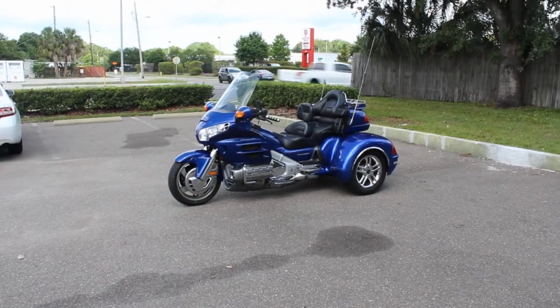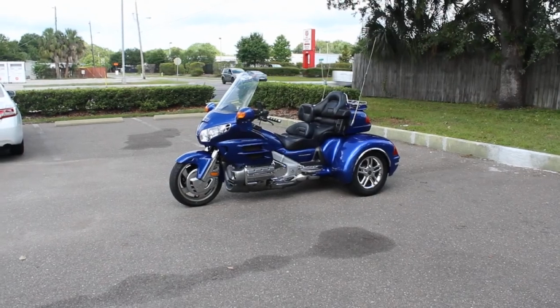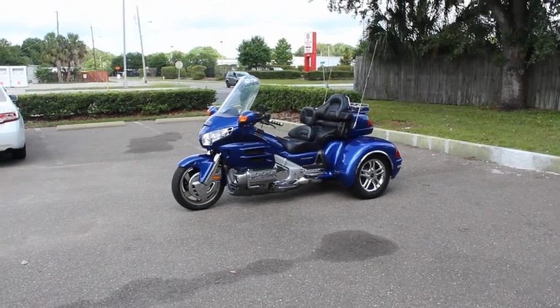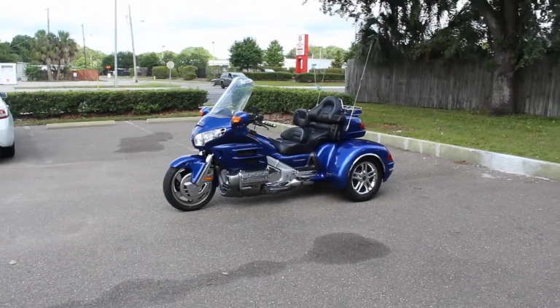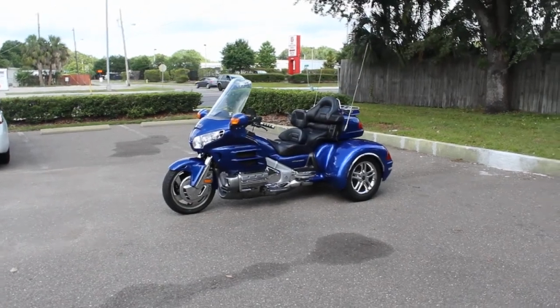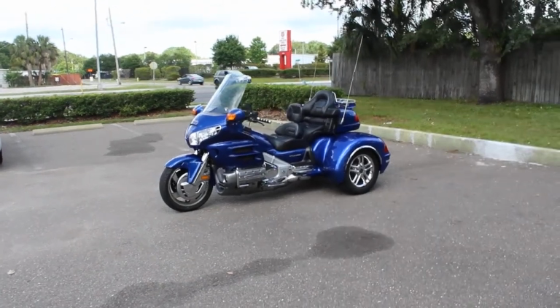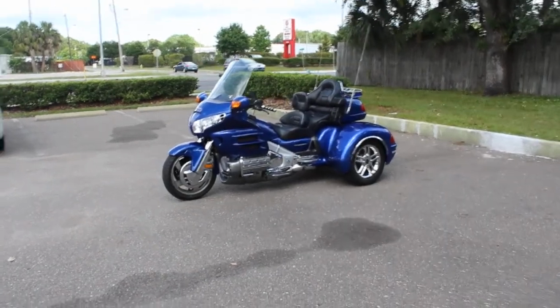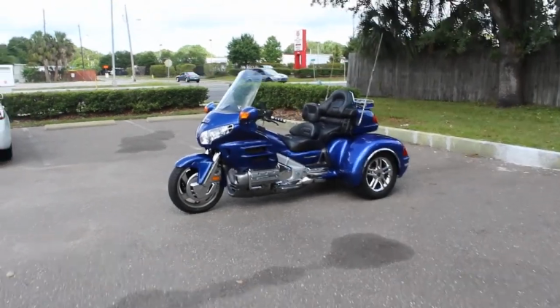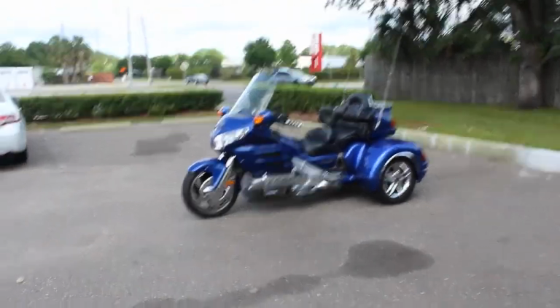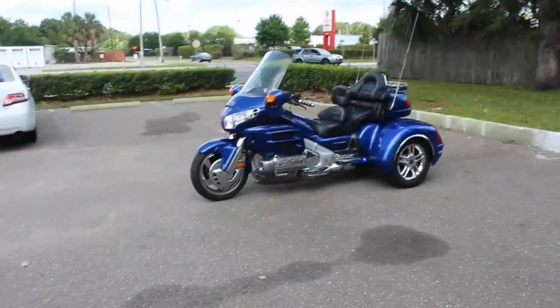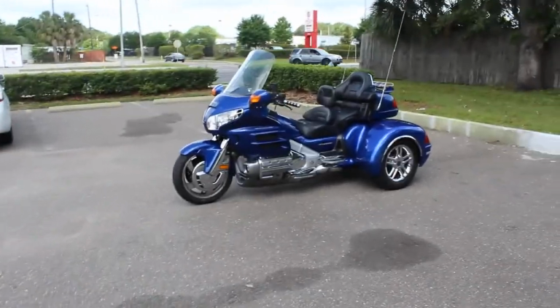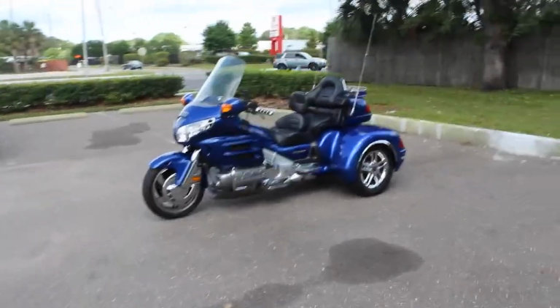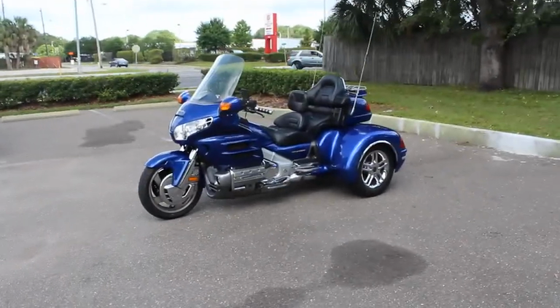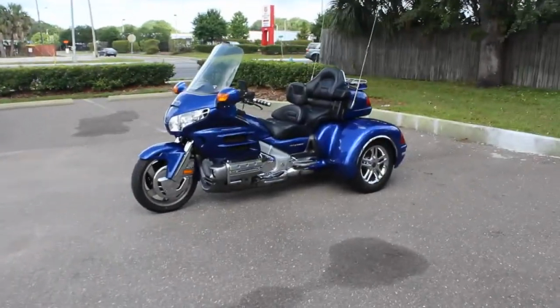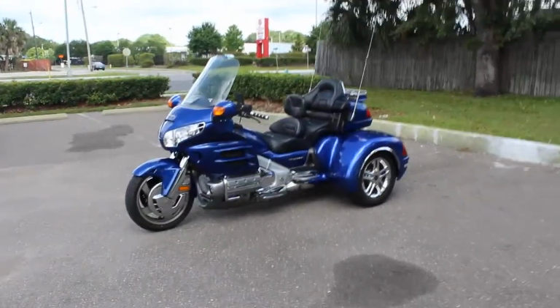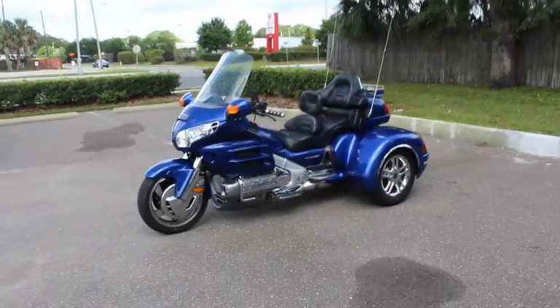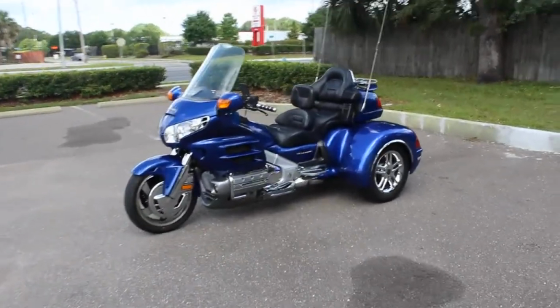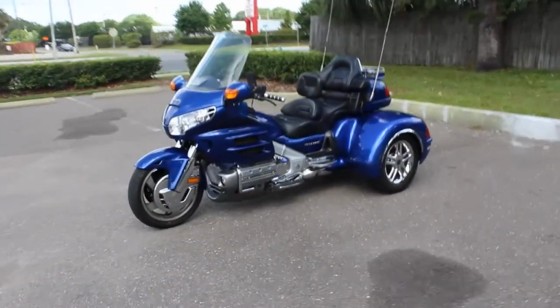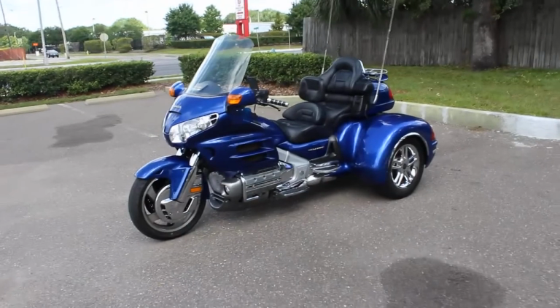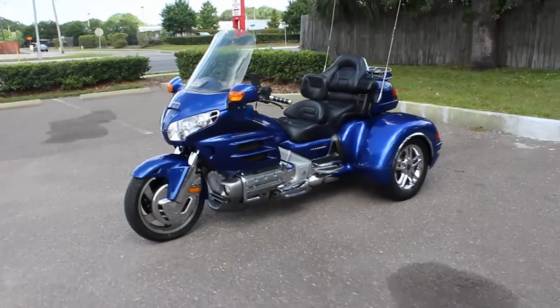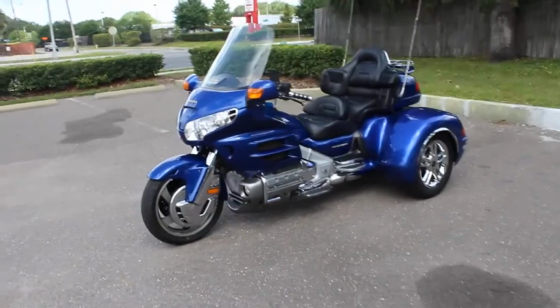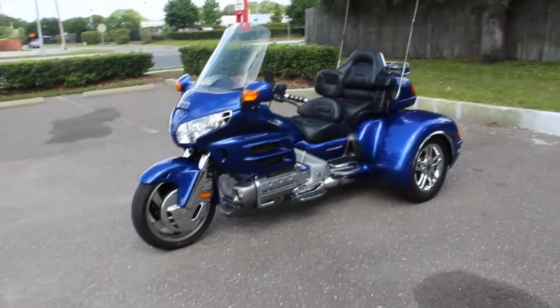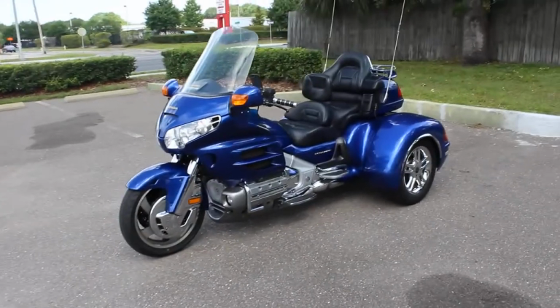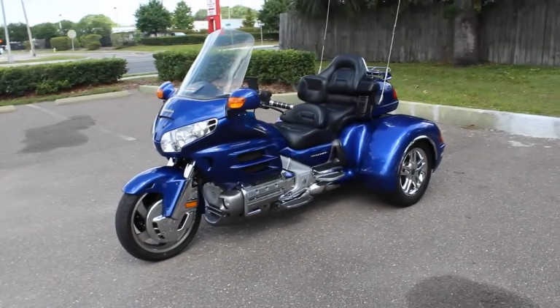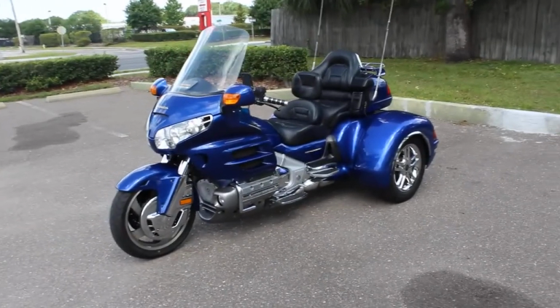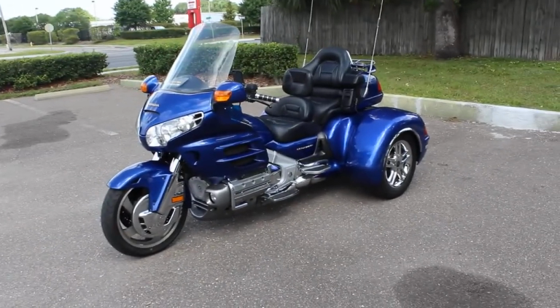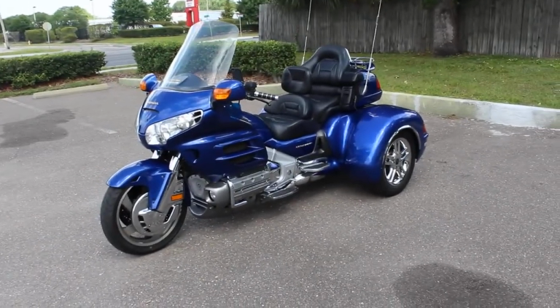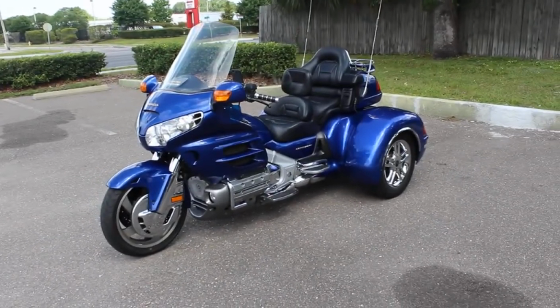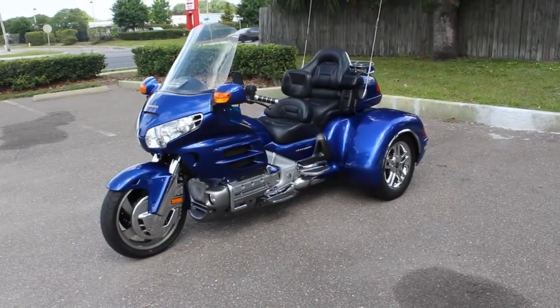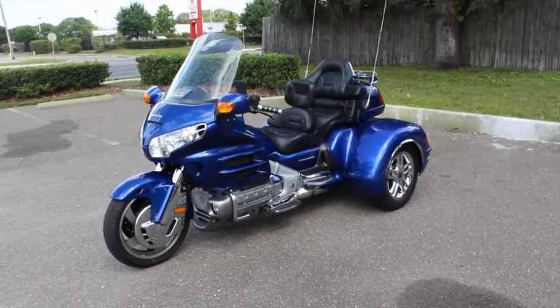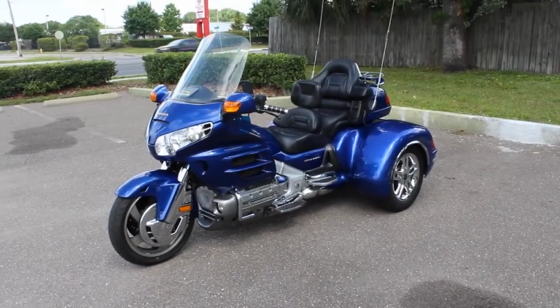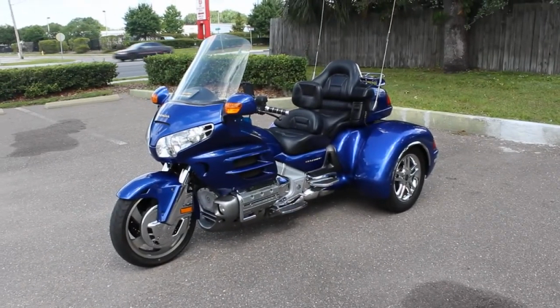Yo guys, what's up? It's Tim here with RidePro. Today I'm going to do another video of our 2001 GL1800 California sidecar trike.